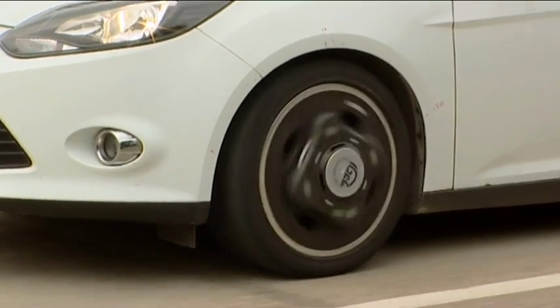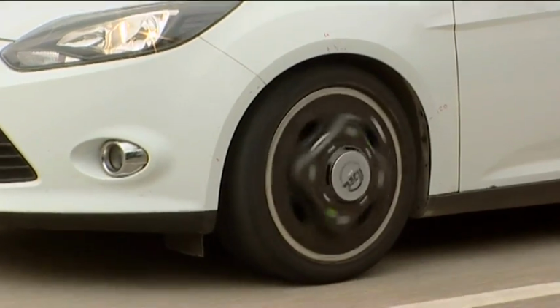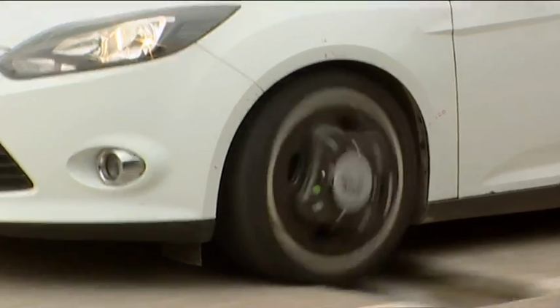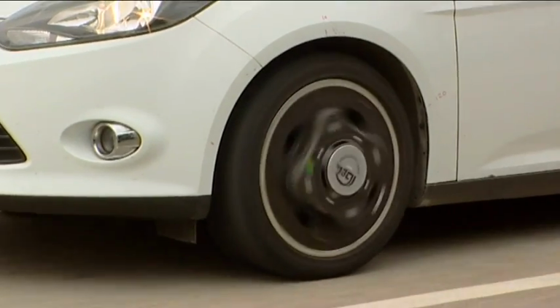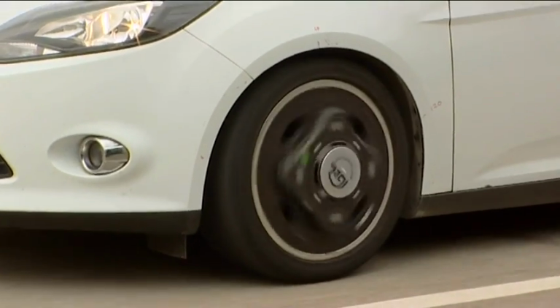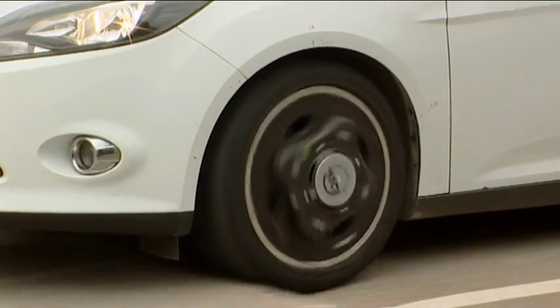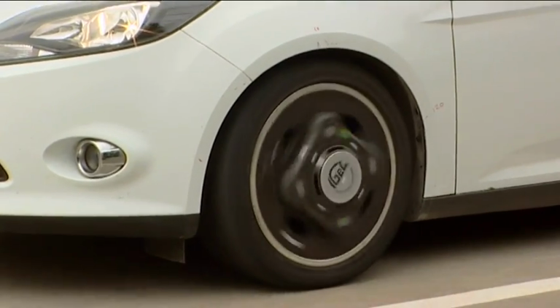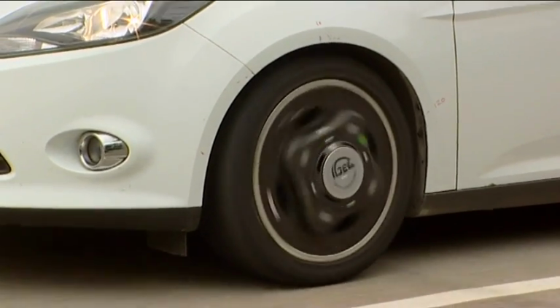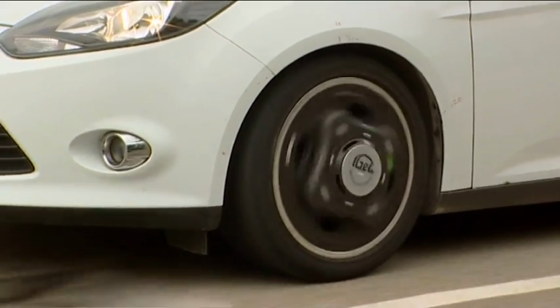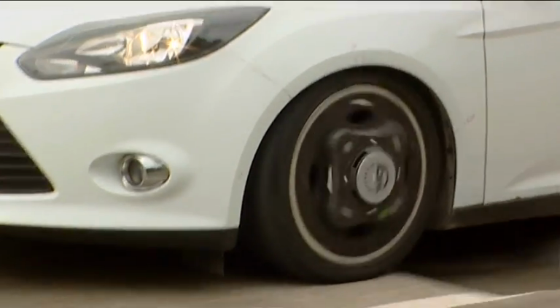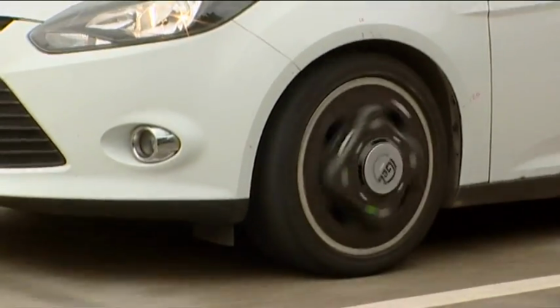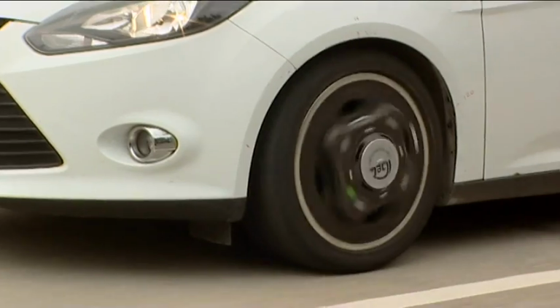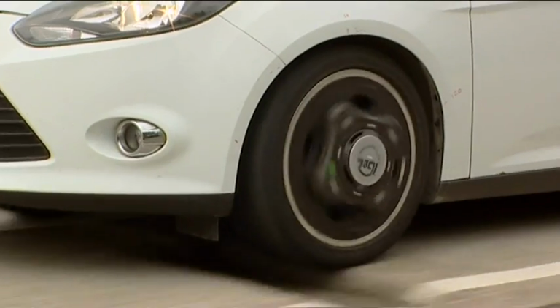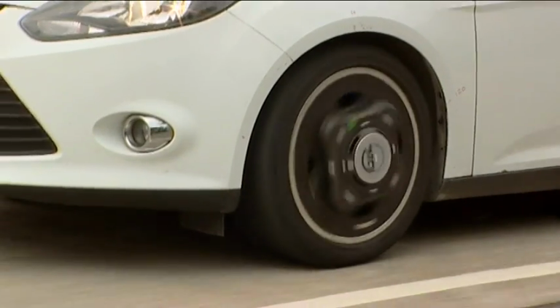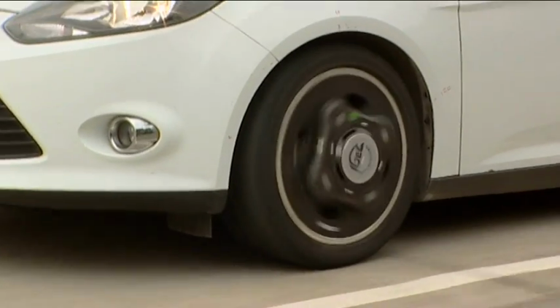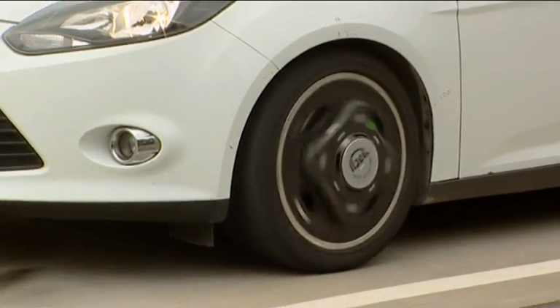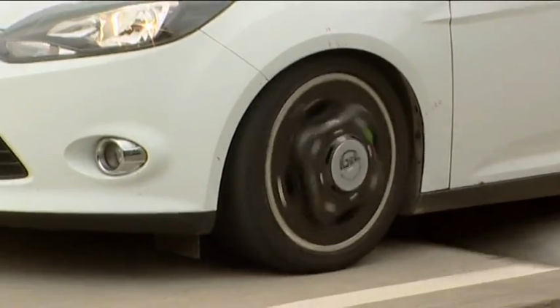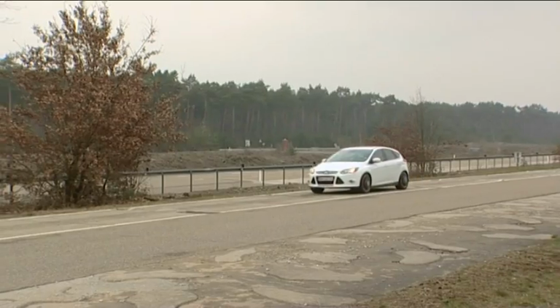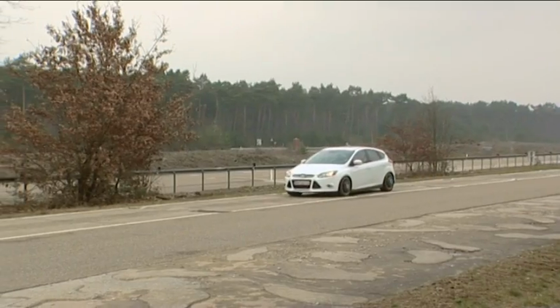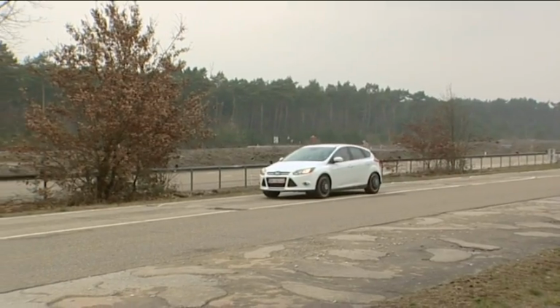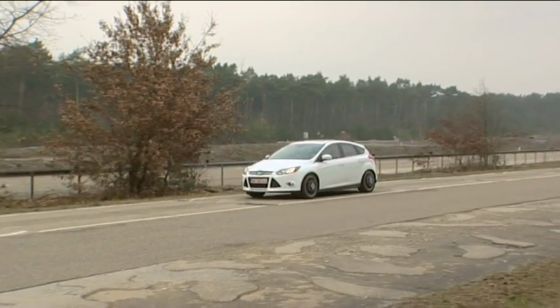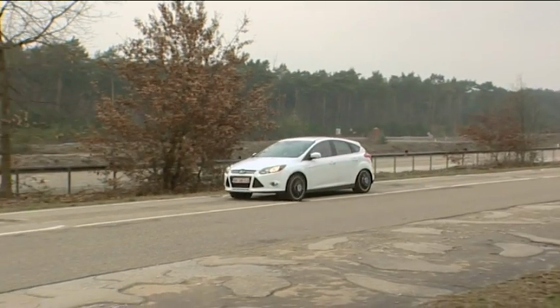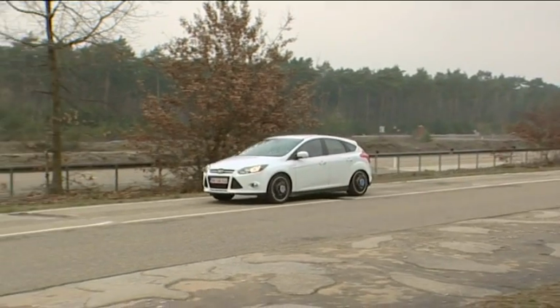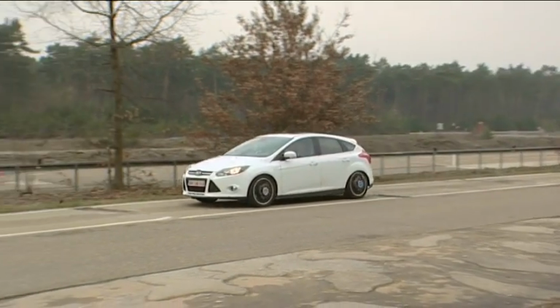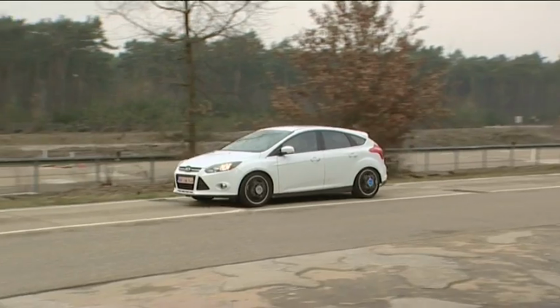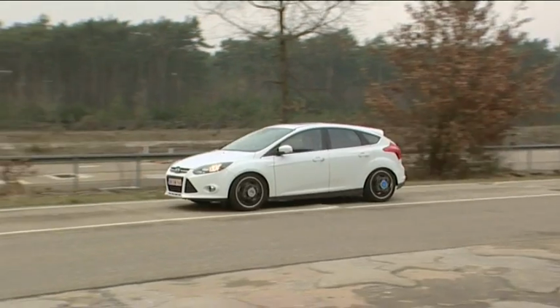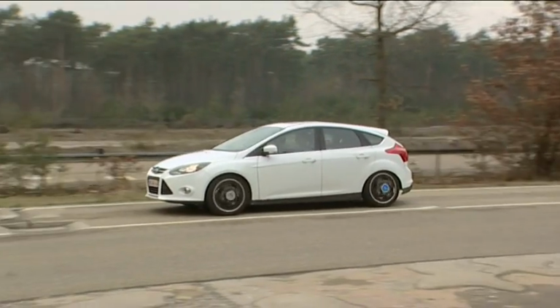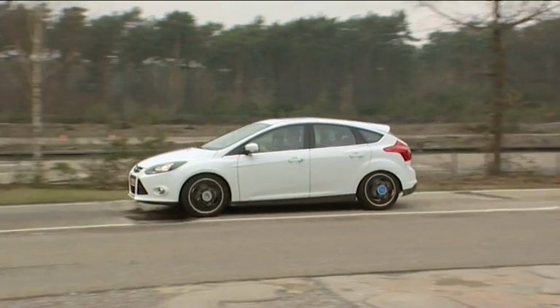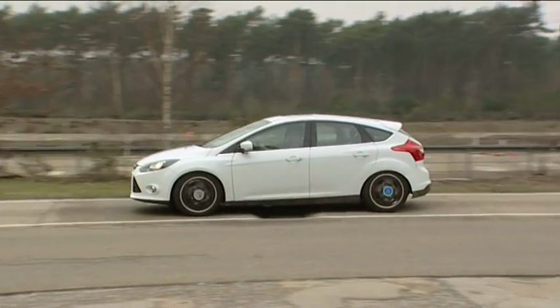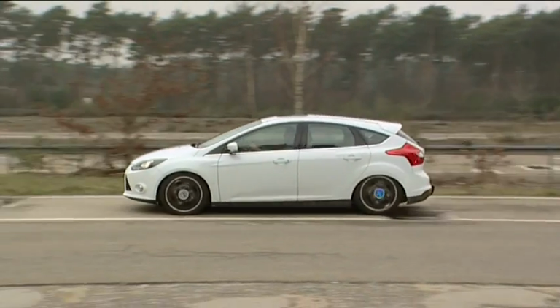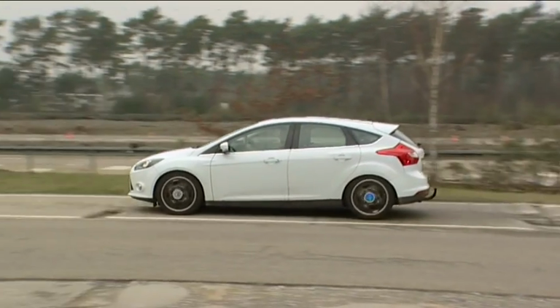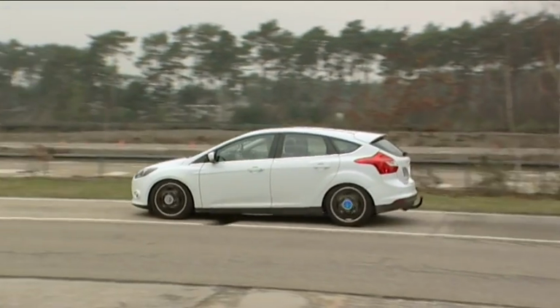On the other side, we have a variety of different potholes which have been artificially constructed, so that we can mimic different driving conditions the customer can have on public roads.